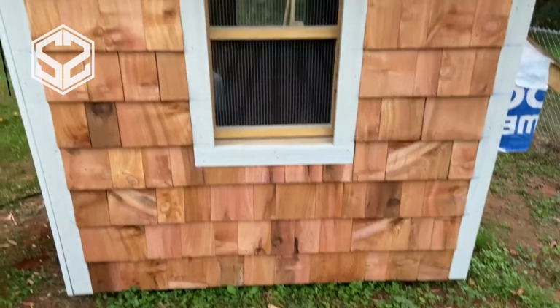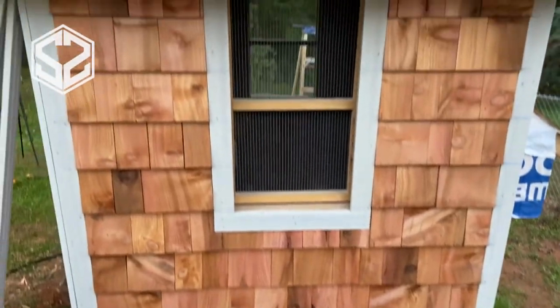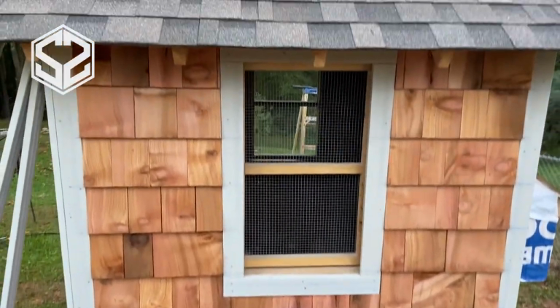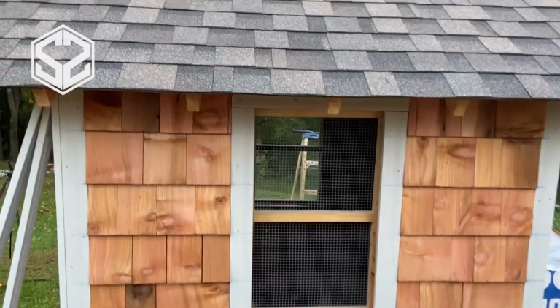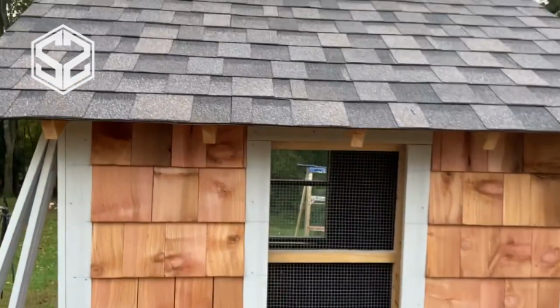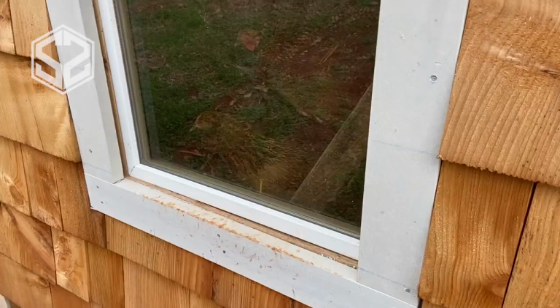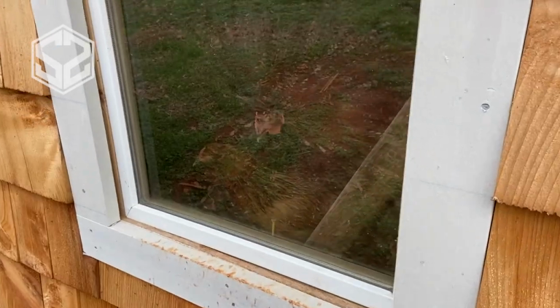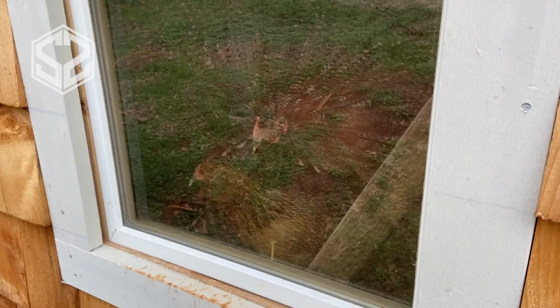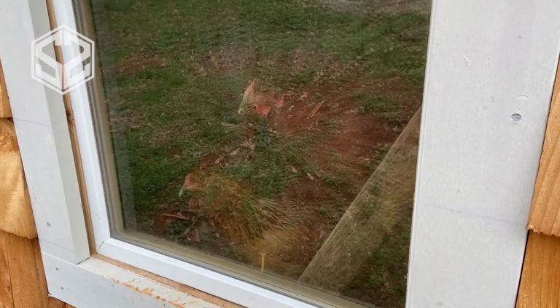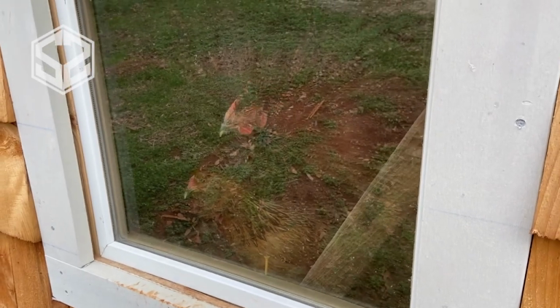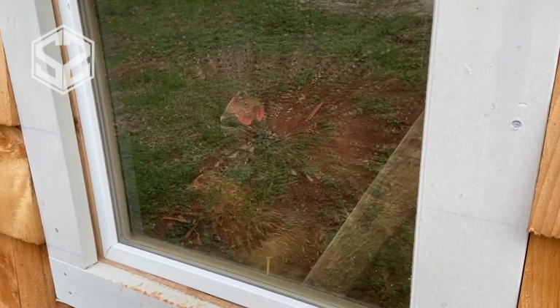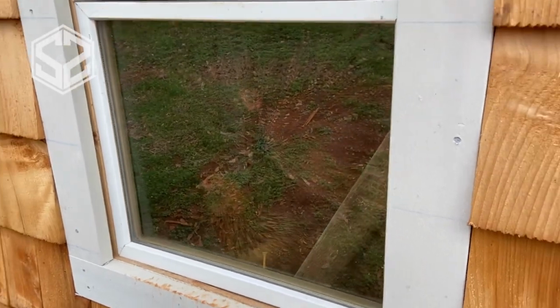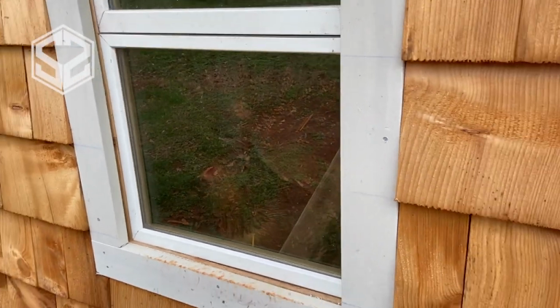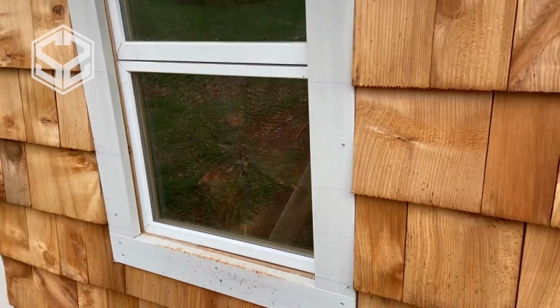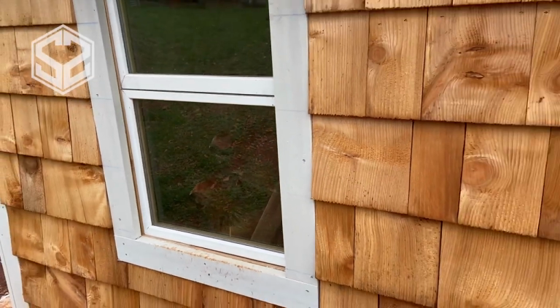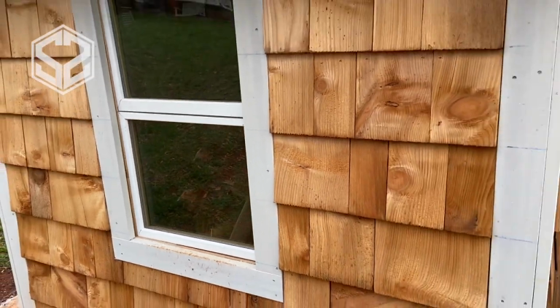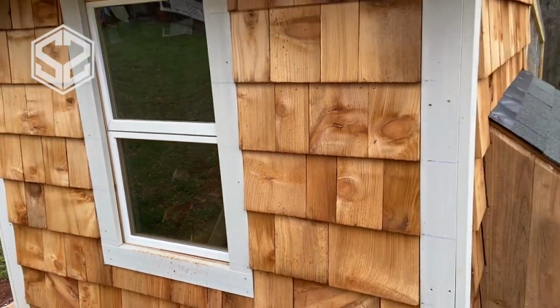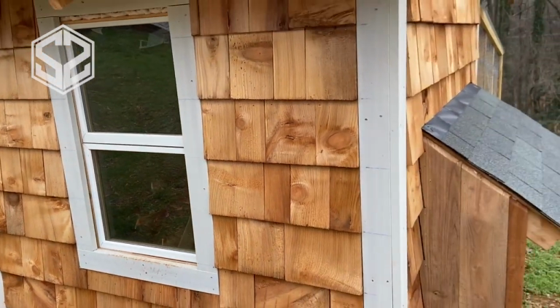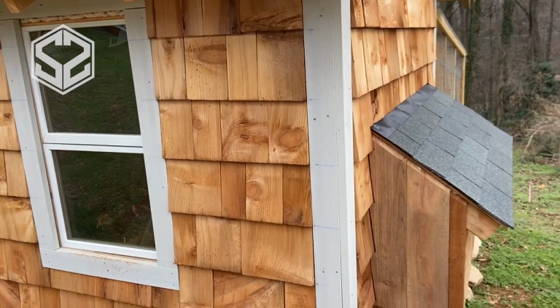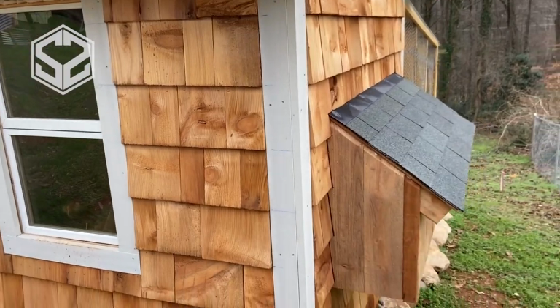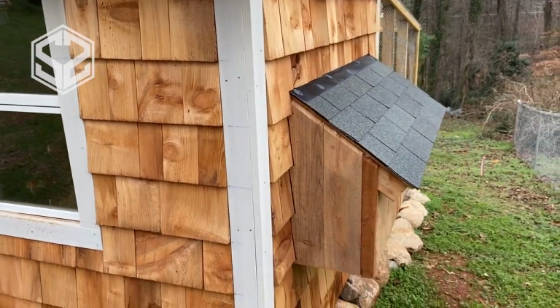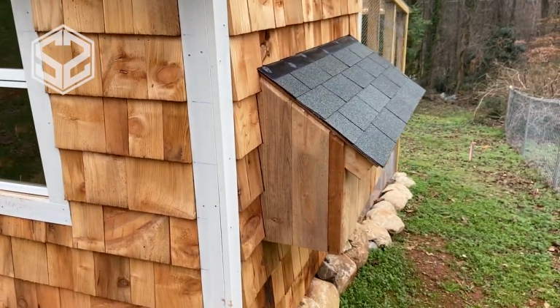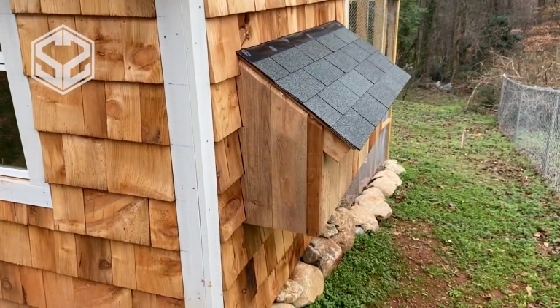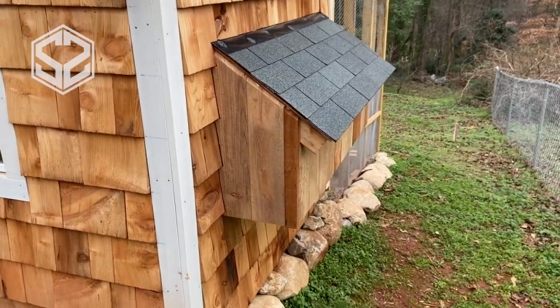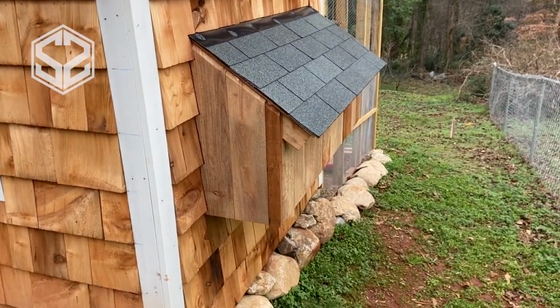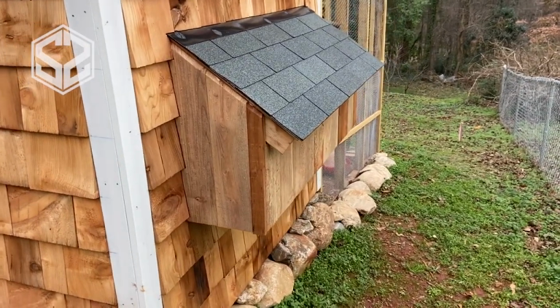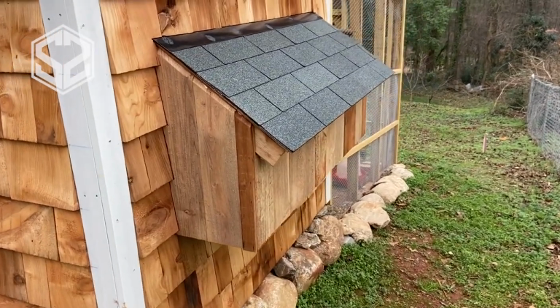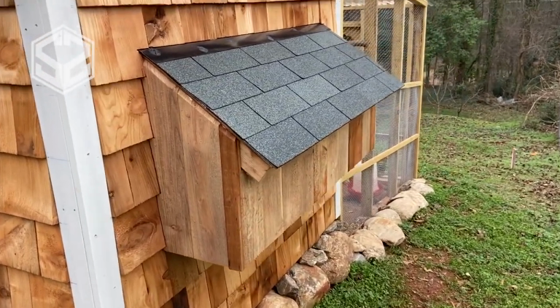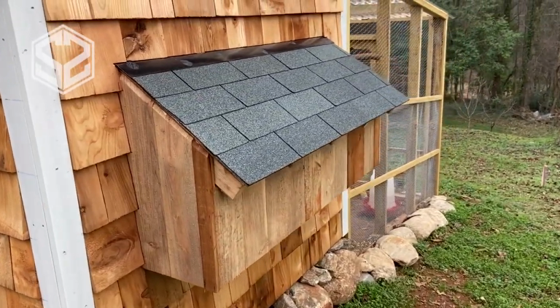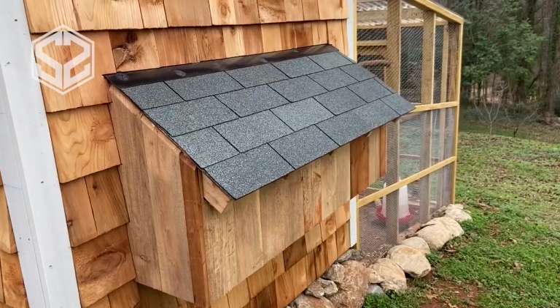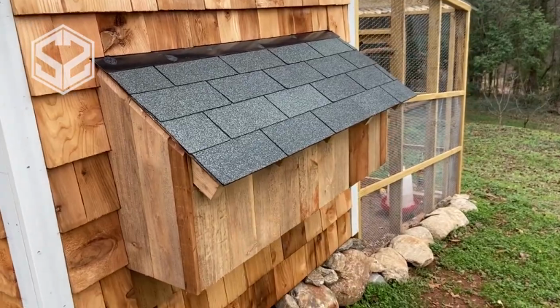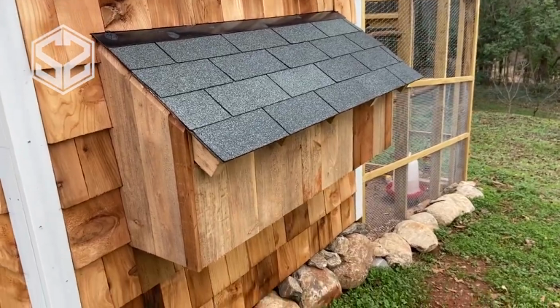For the windows, I have two separate sets: one with hardware cloth on it and the other with just regular windows. In the summertime, I can put that hardware cloth up and it'll keep it nice and cool in there for the chickens. Now that it's getting a little bit colder outside, I have the regular windows up and they'll keep the wind from blowing through.